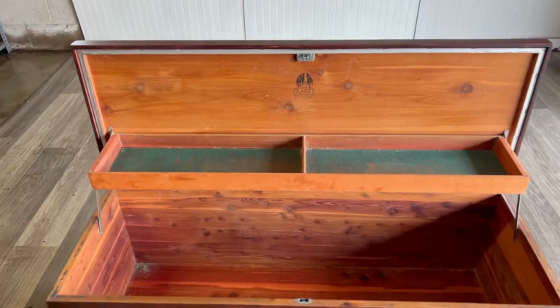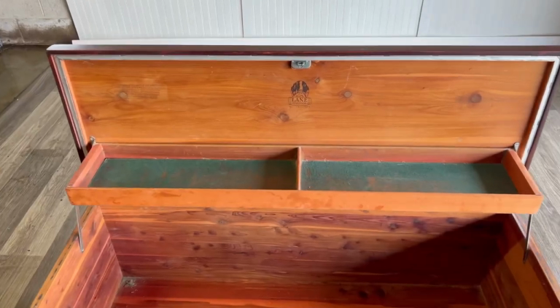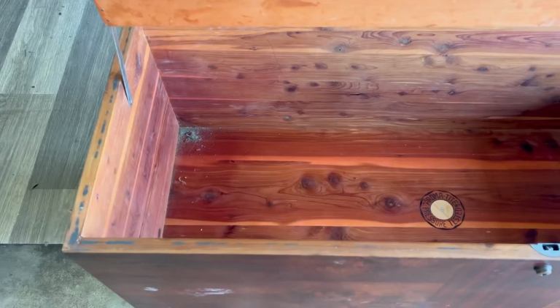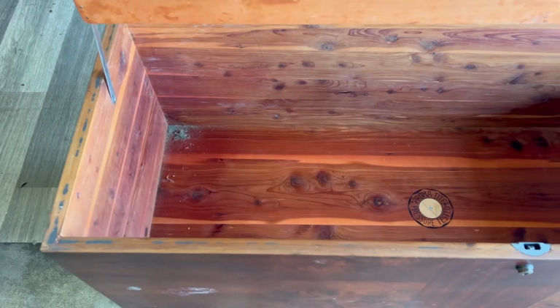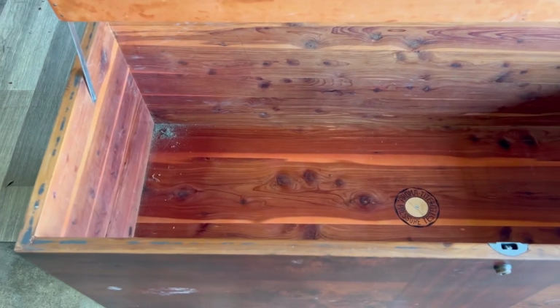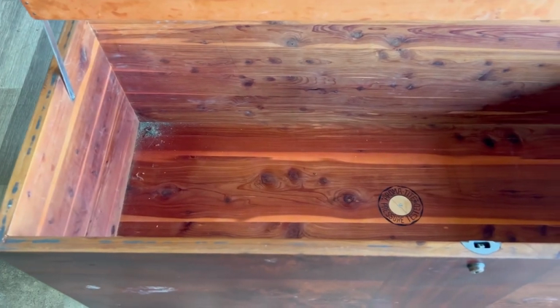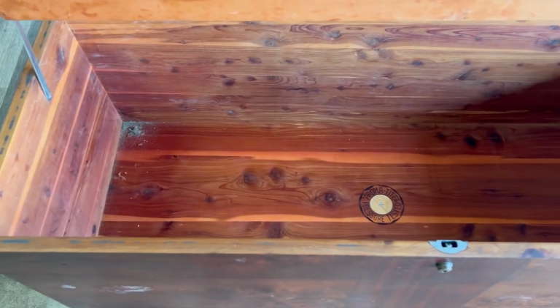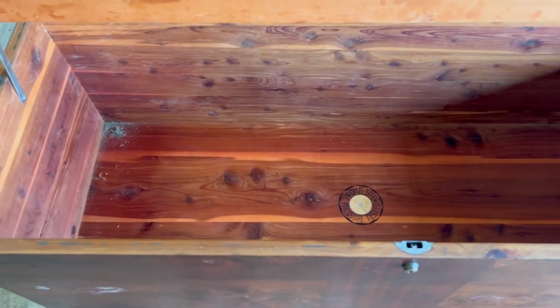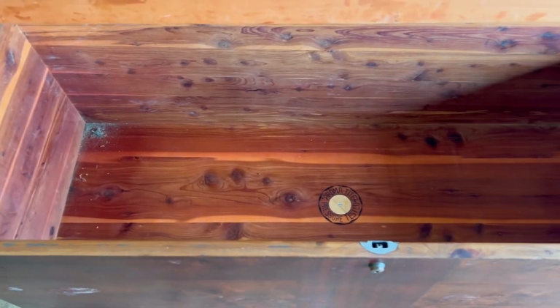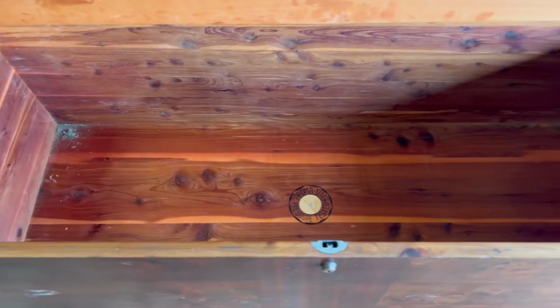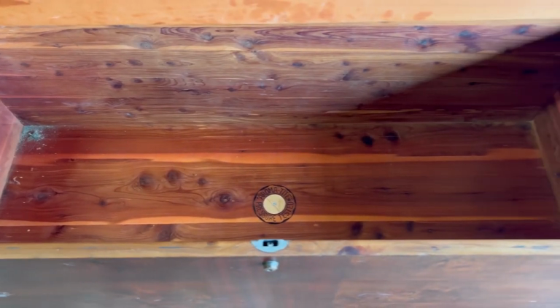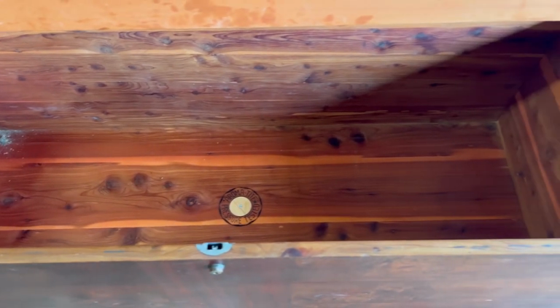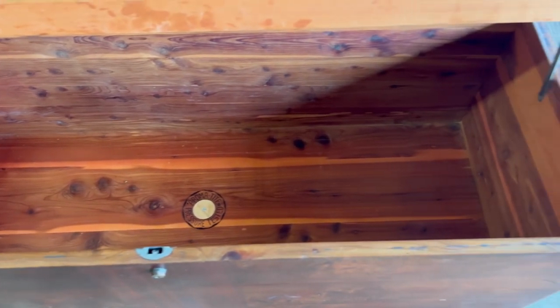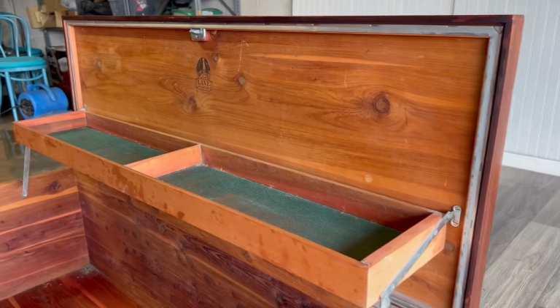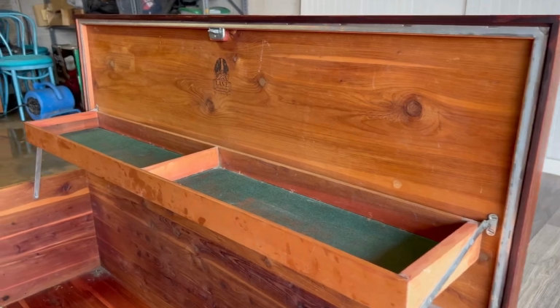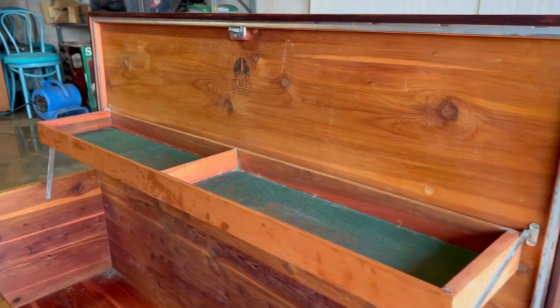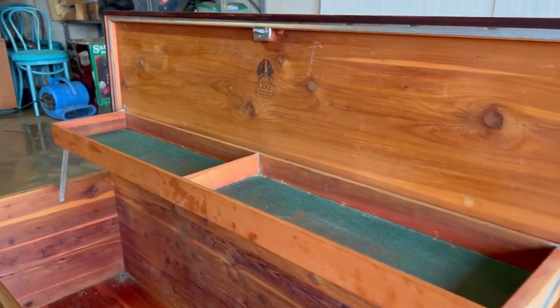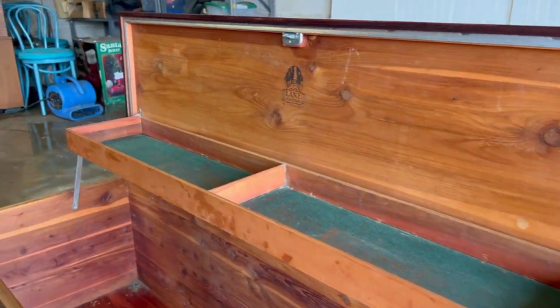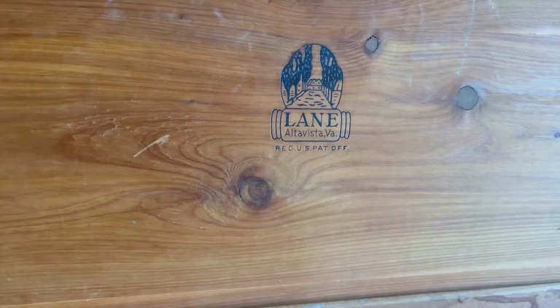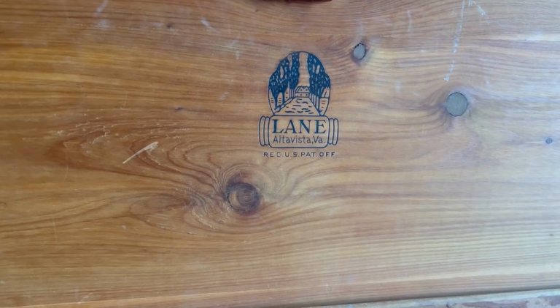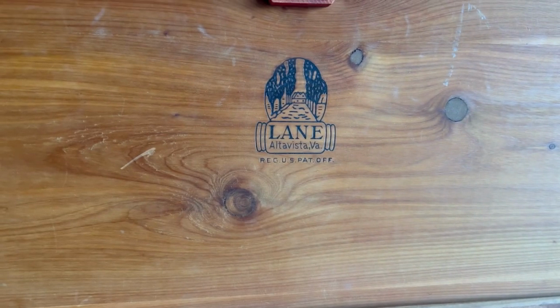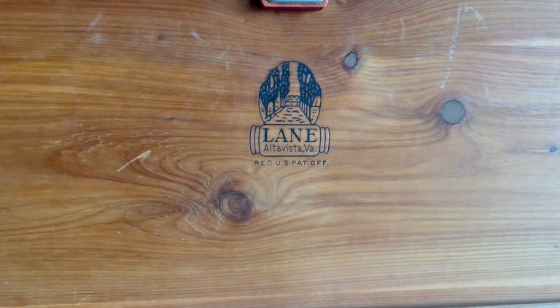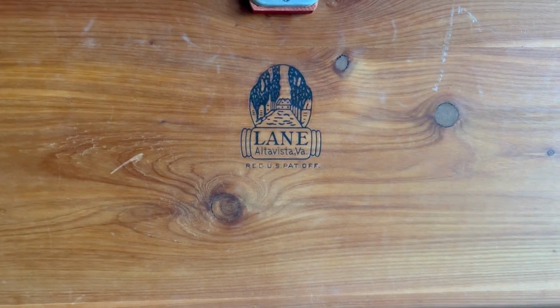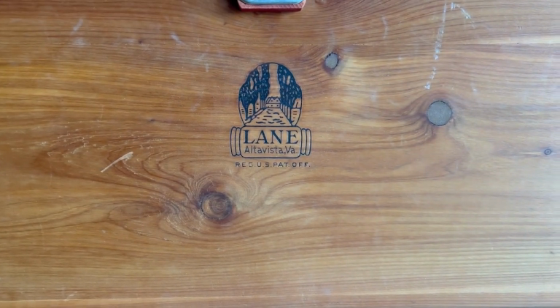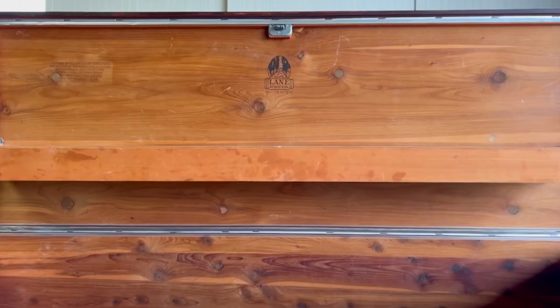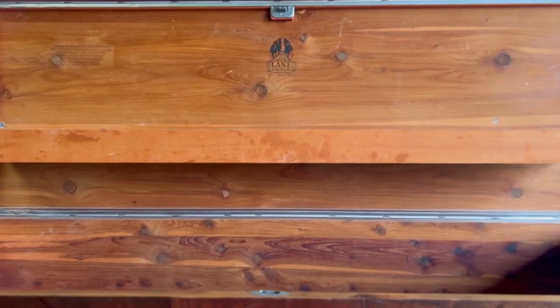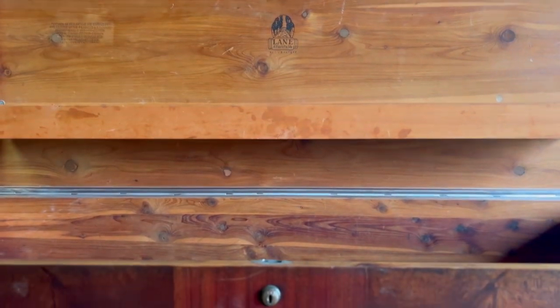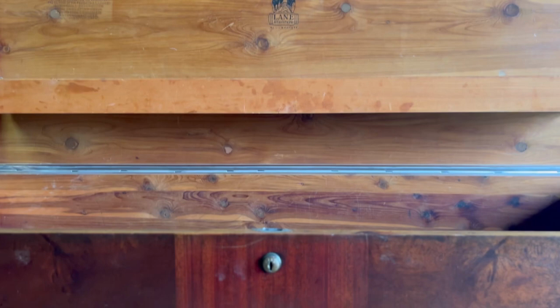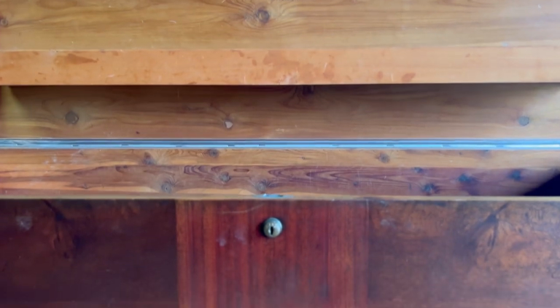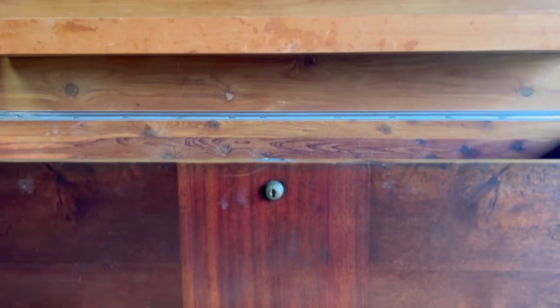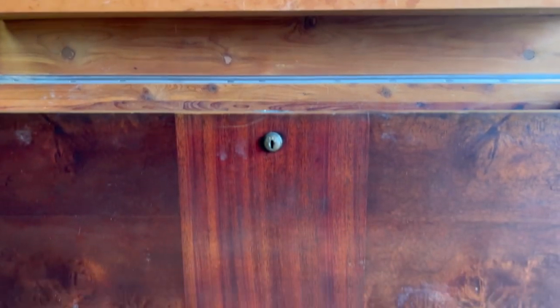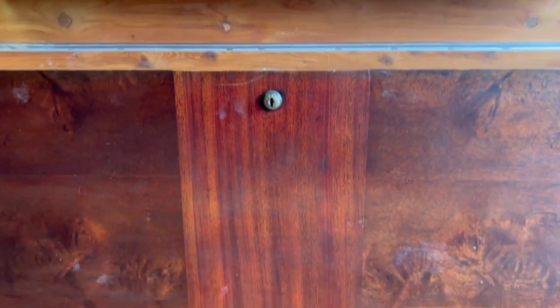You may see some puddles of water in the back of the video. We're in California and we're dealing with a lot of rain right now, so my garage has been flooding. Eventually you'll see me move this piece into my kitchen to finish working on it.